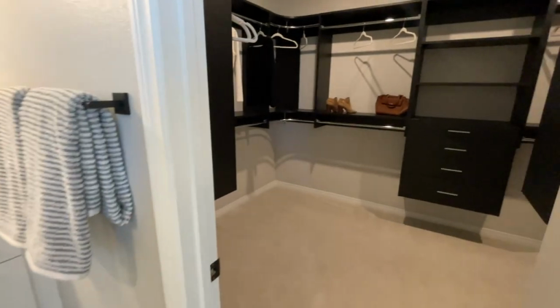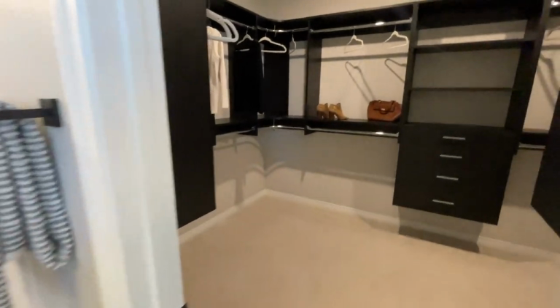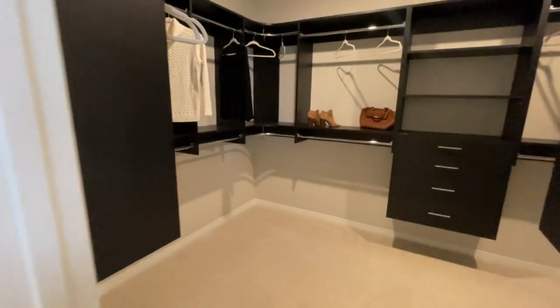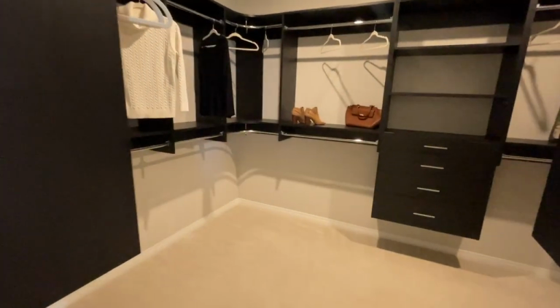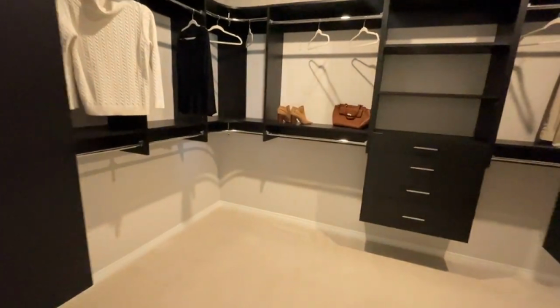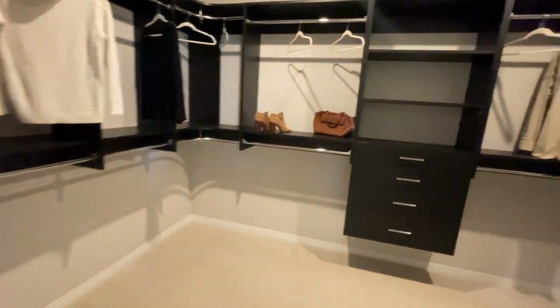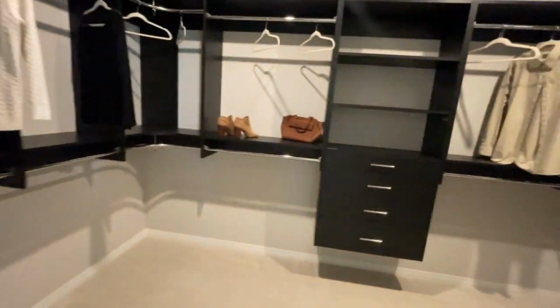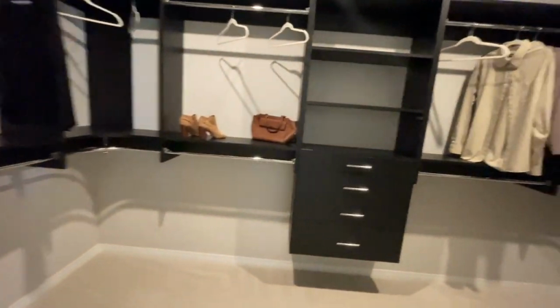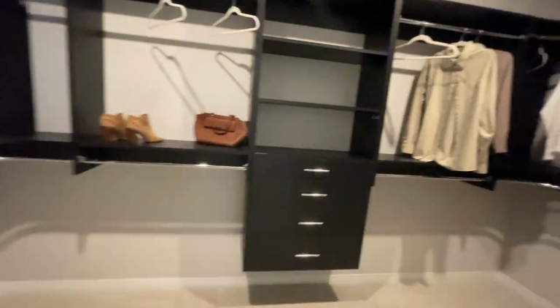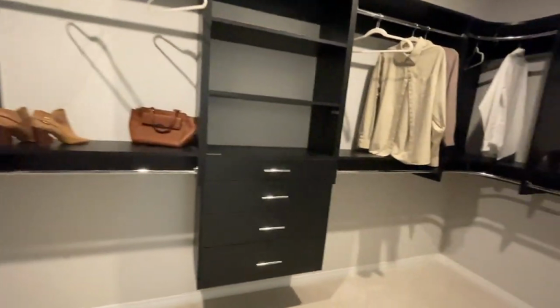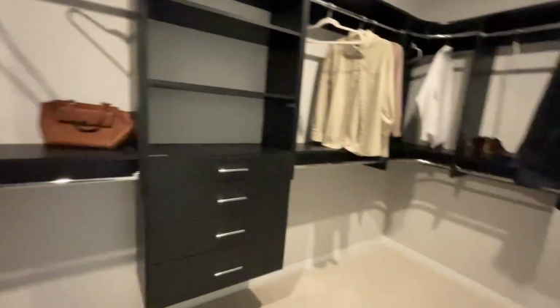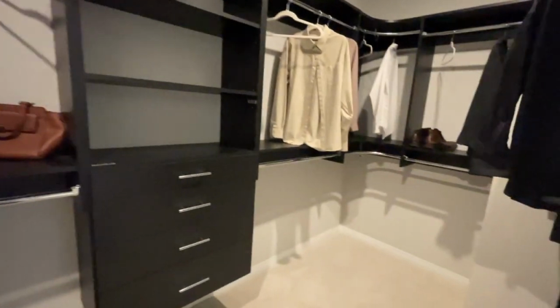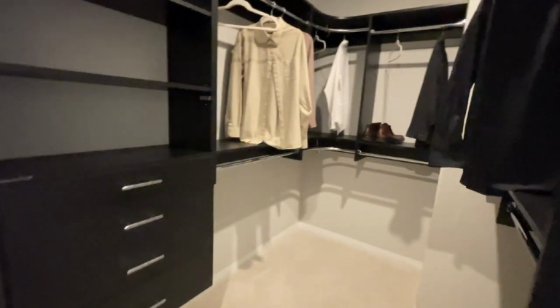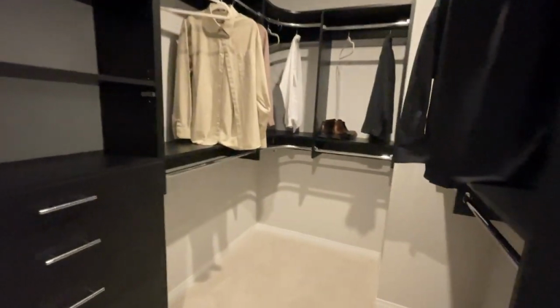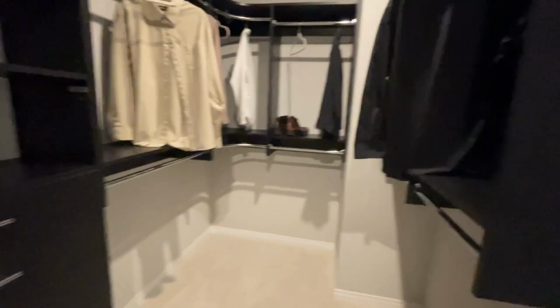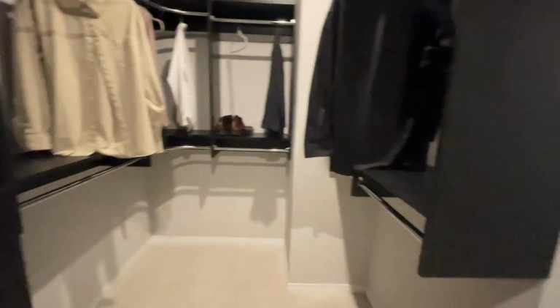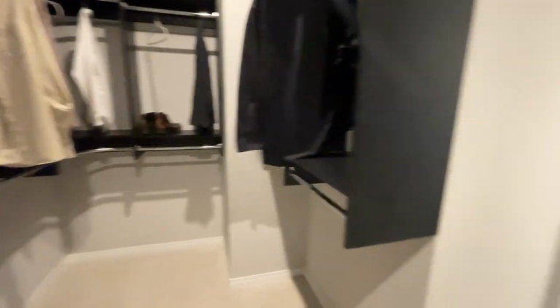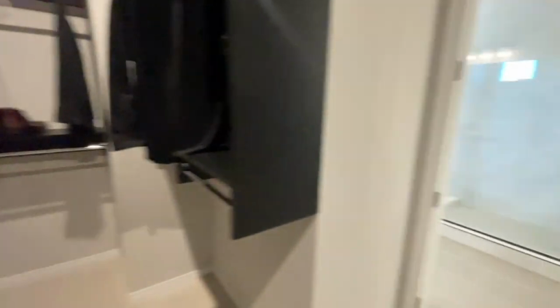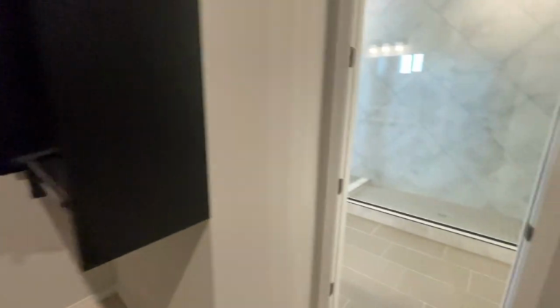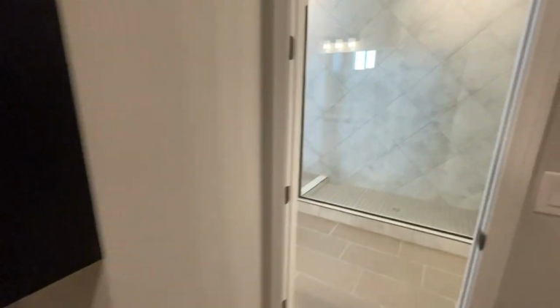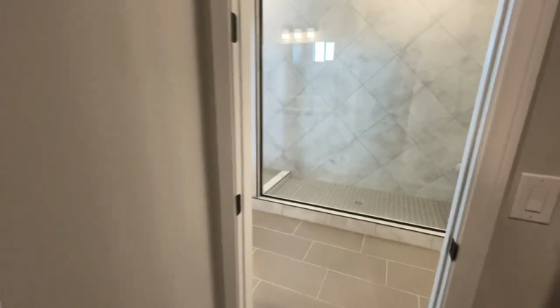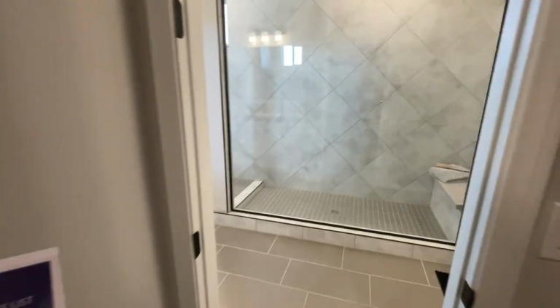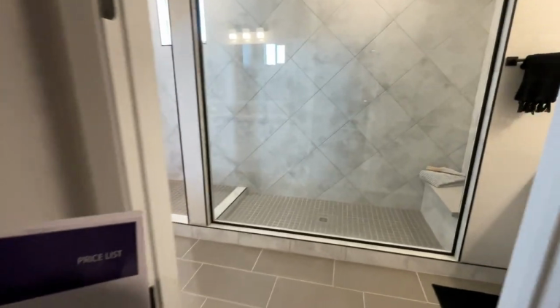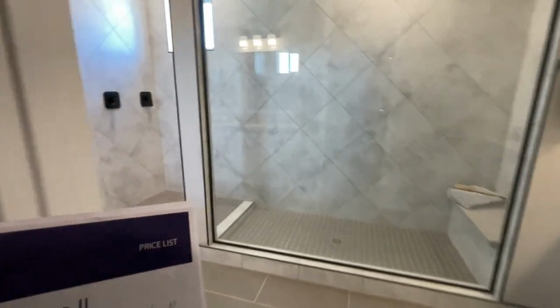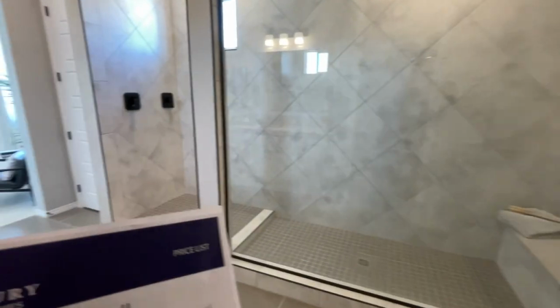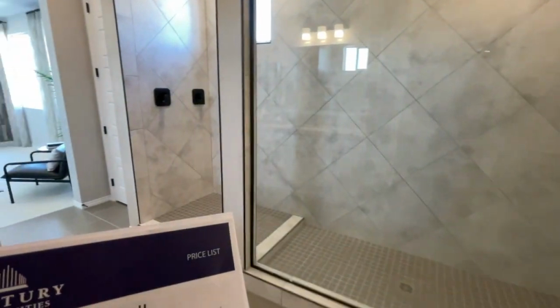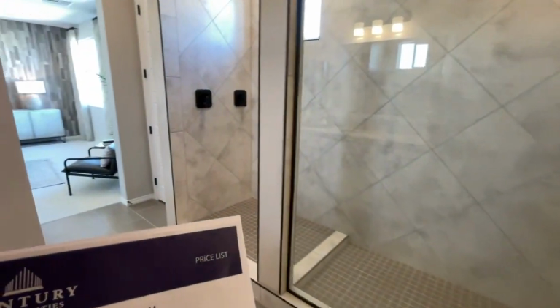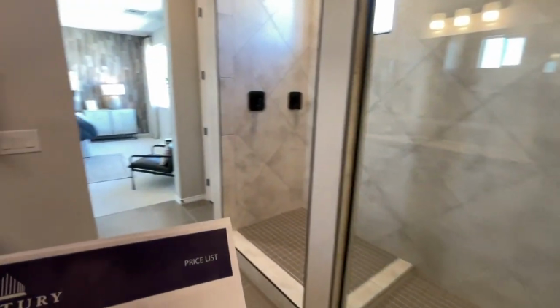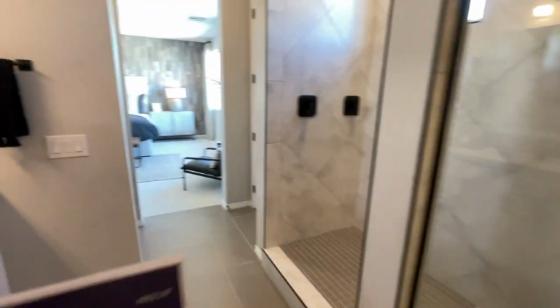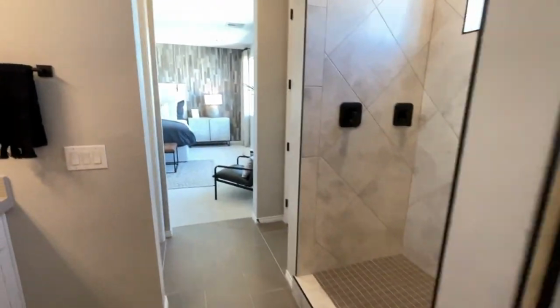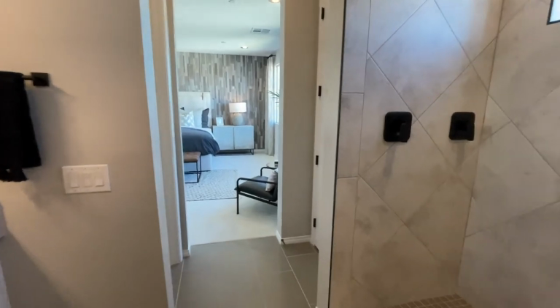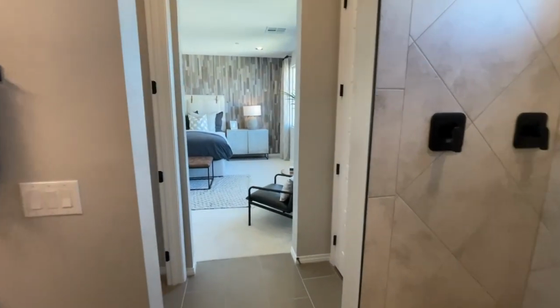Now this walk-in closet is not as large as the other model, but this residence is a slightly bigger square footage — I think by about 90 square feet.